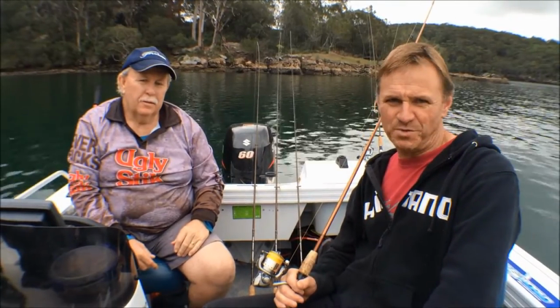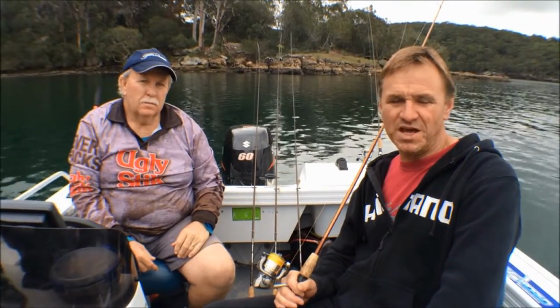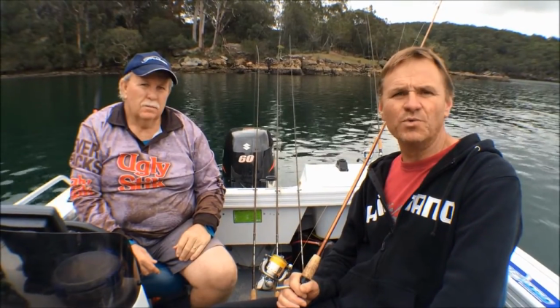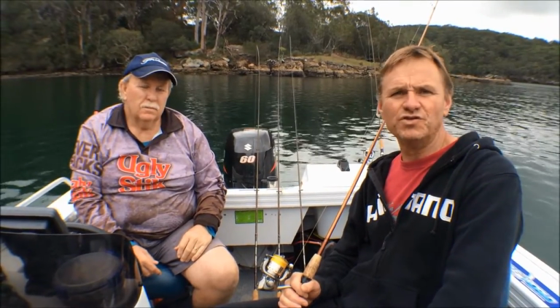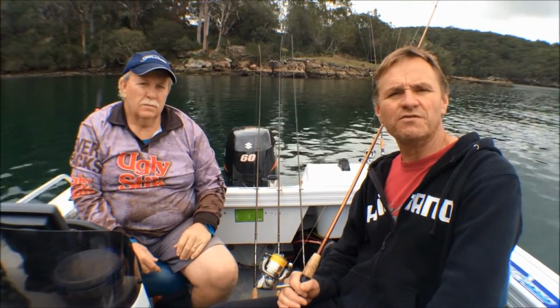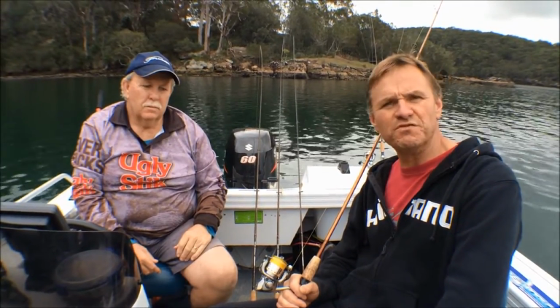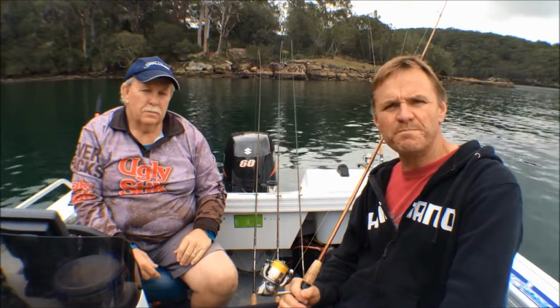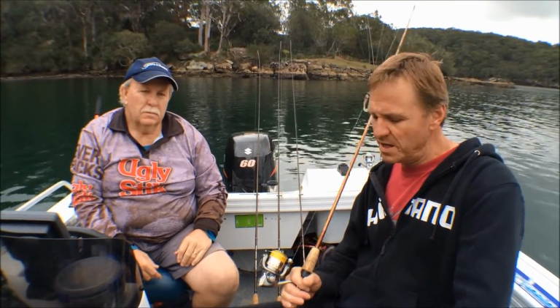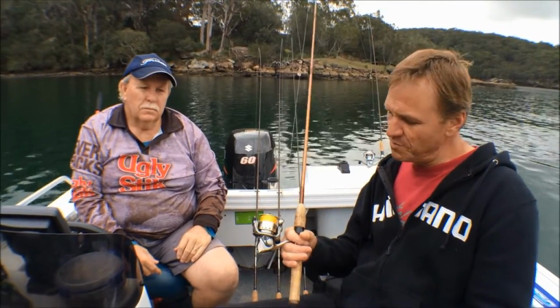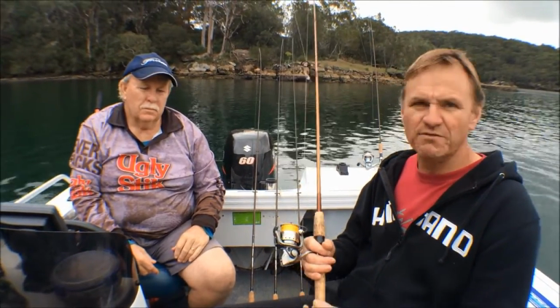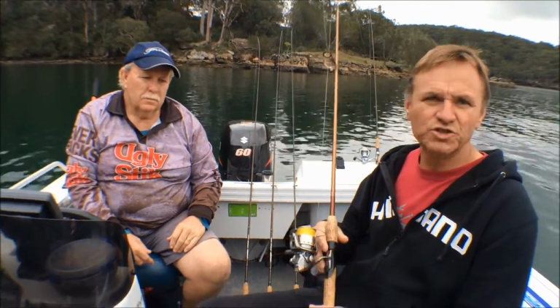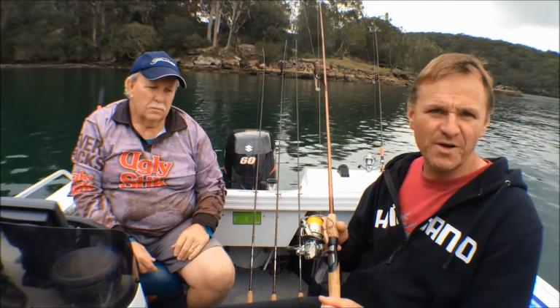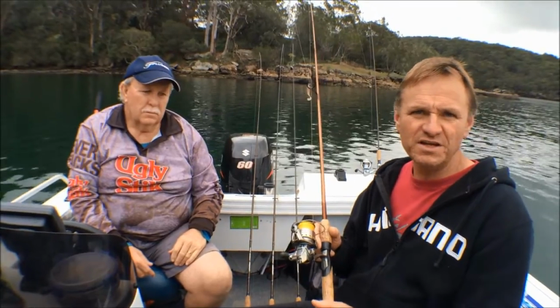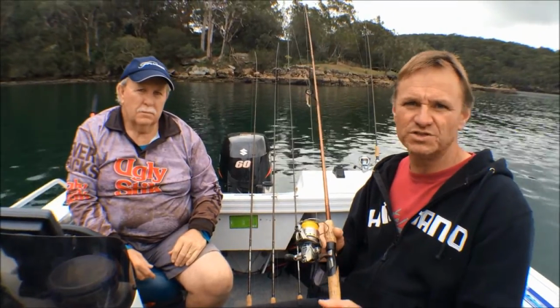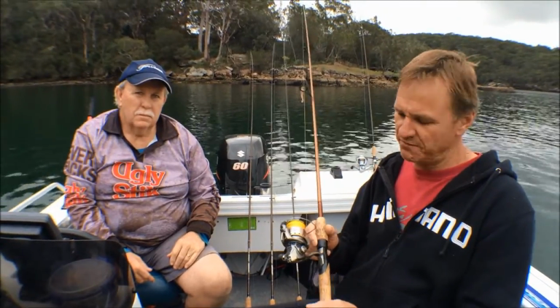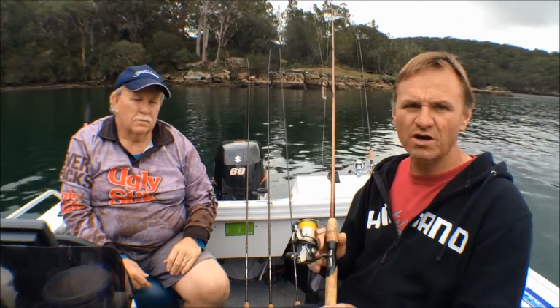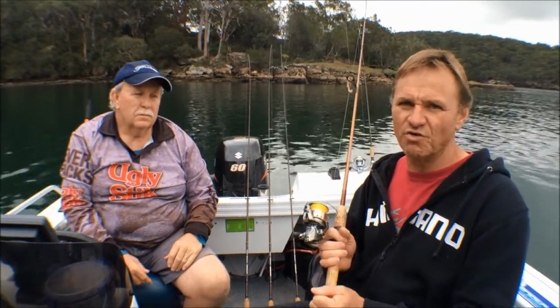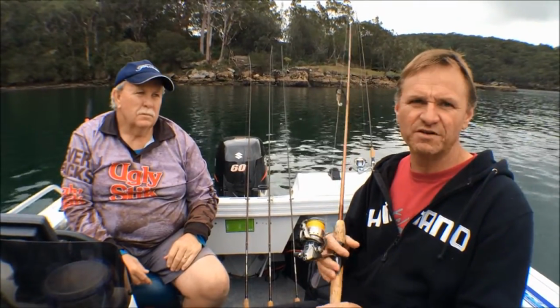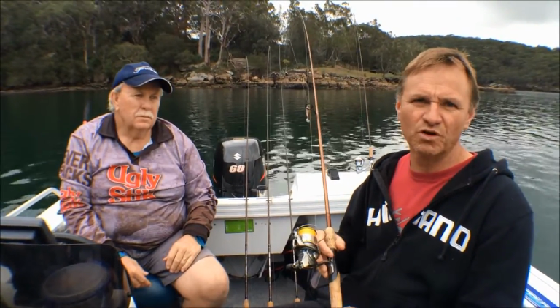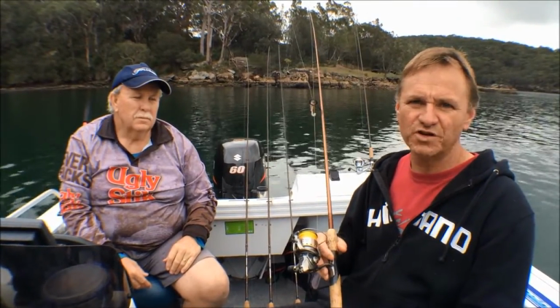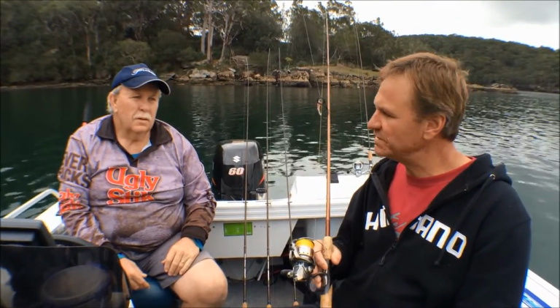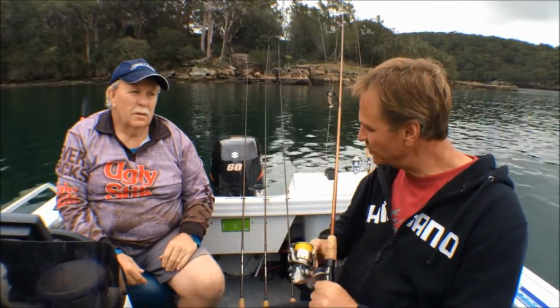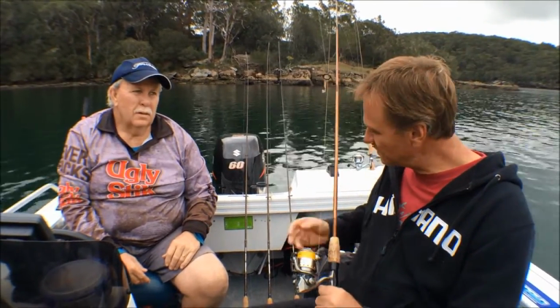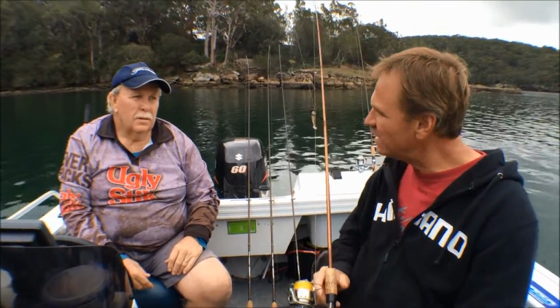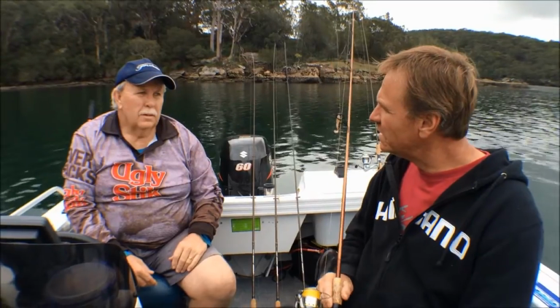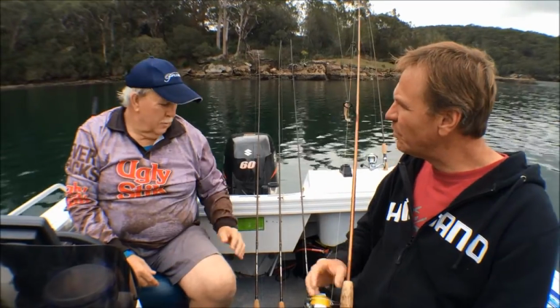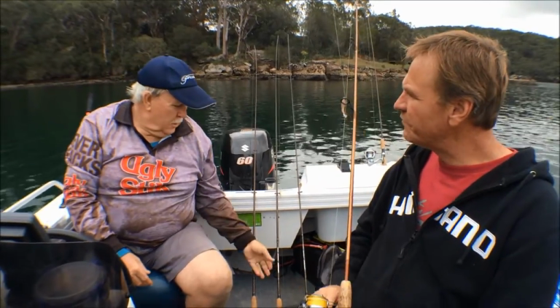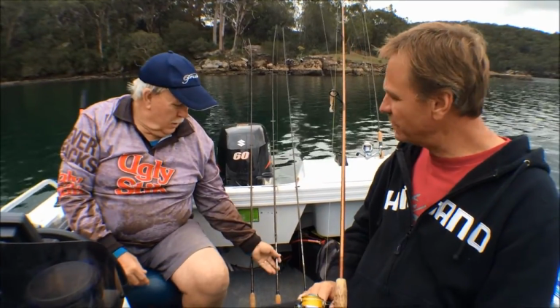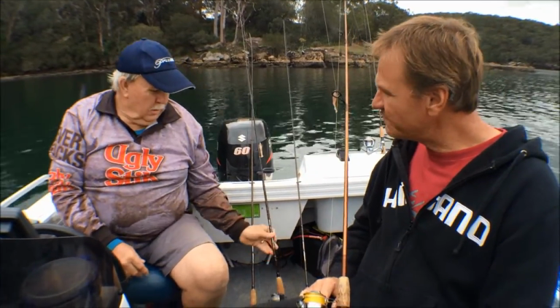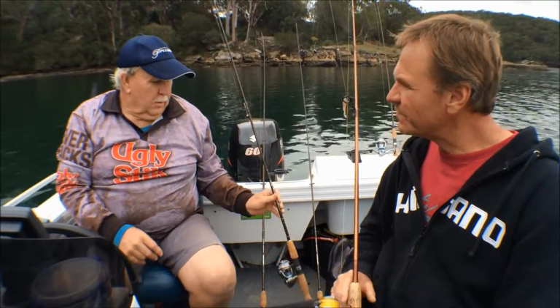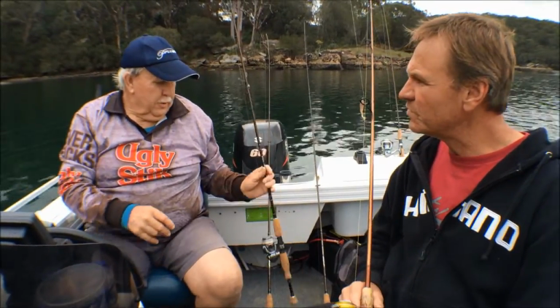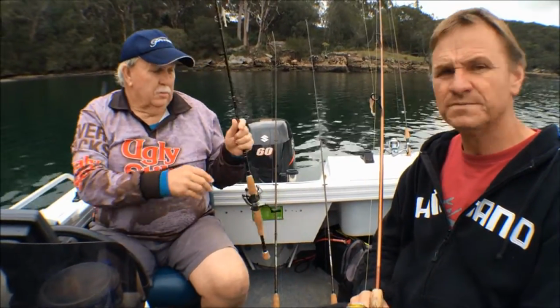I'll get Gary to run us through some of the gear we're going to use today for spinning for brim. I've got my favourite little Shimano outfit here which I've had for a while — it's a great outfit and I've caught a lot of fish on it. But Gary's got some different gear.